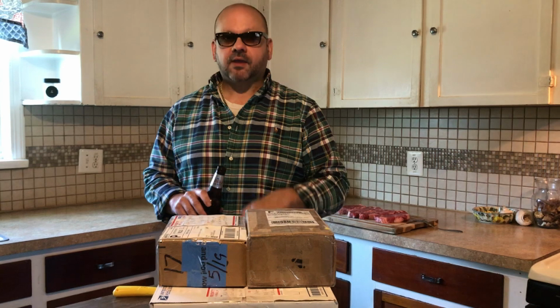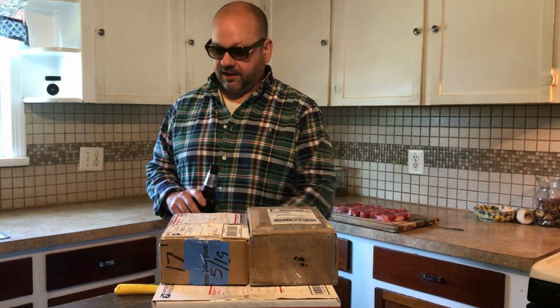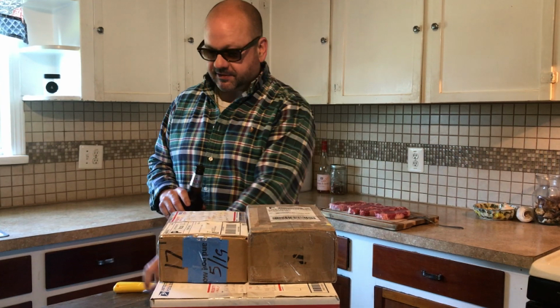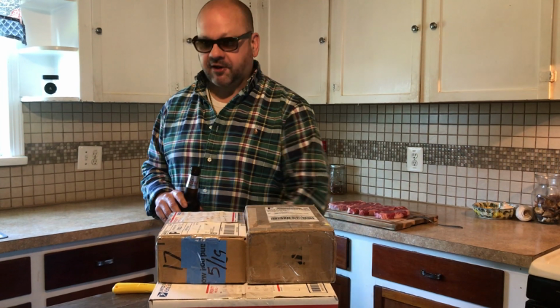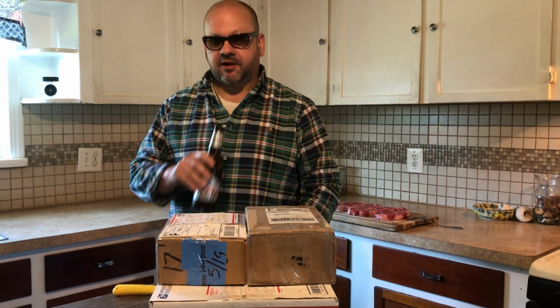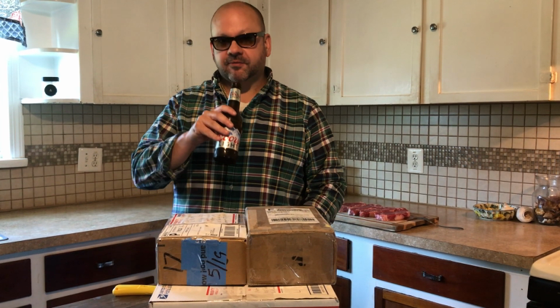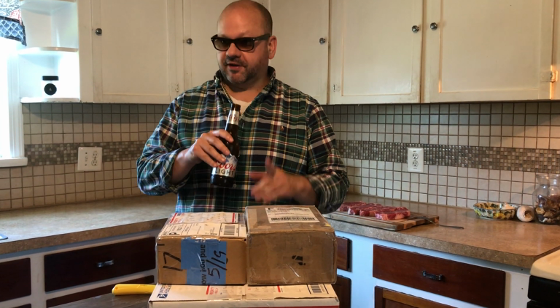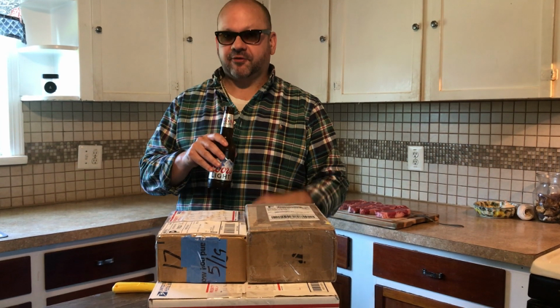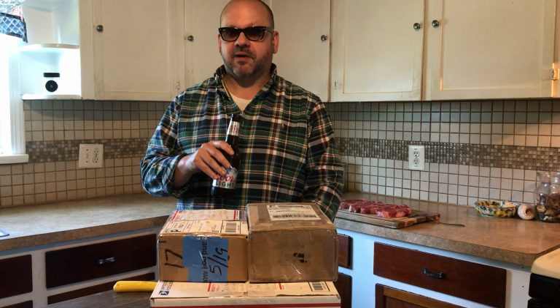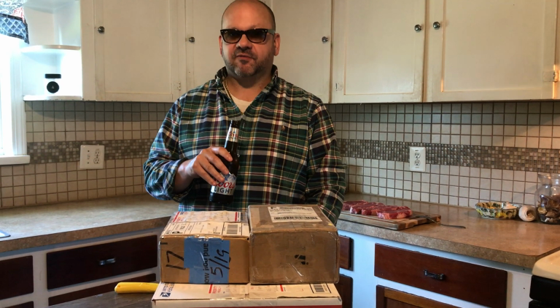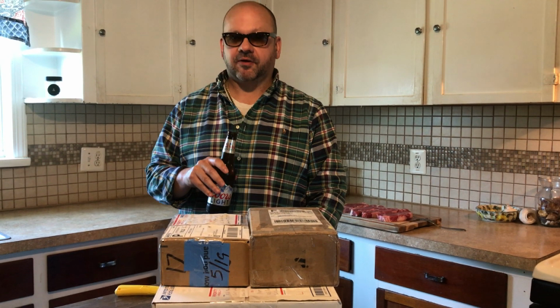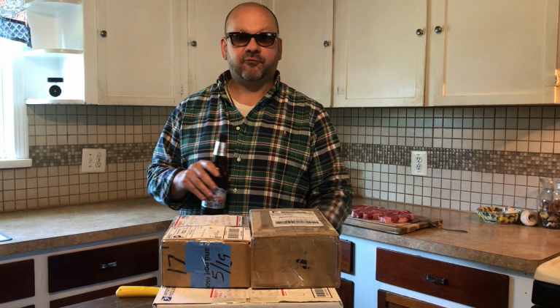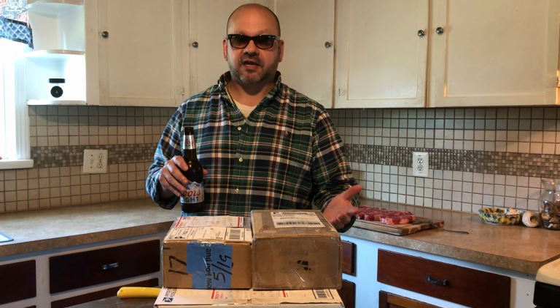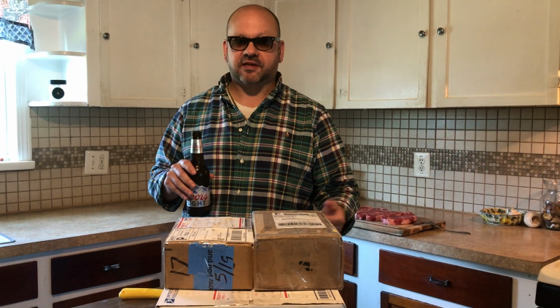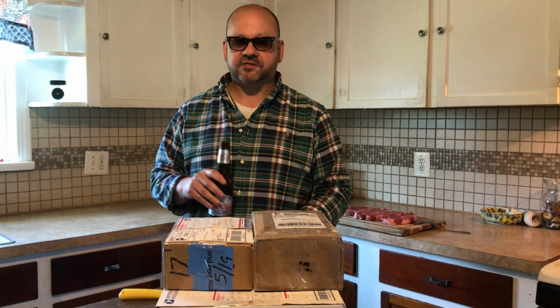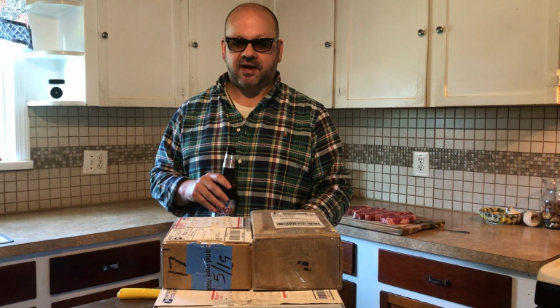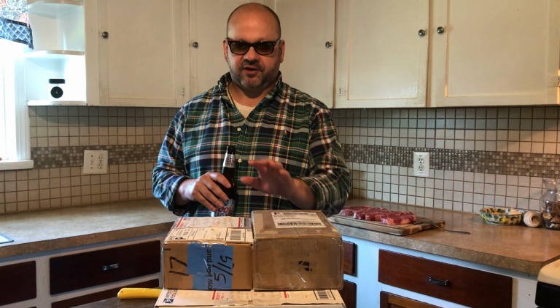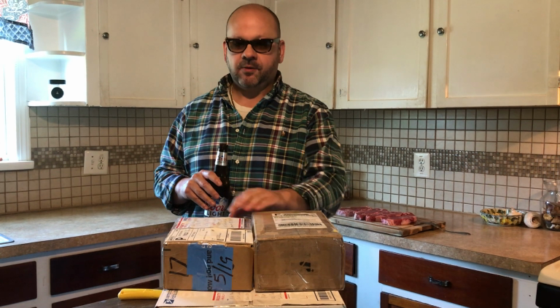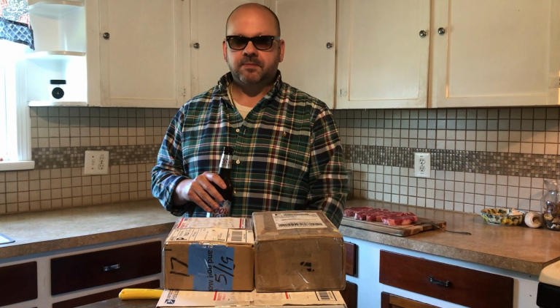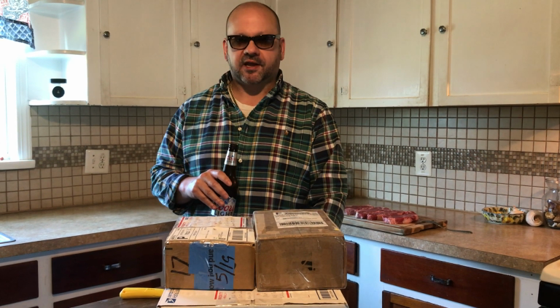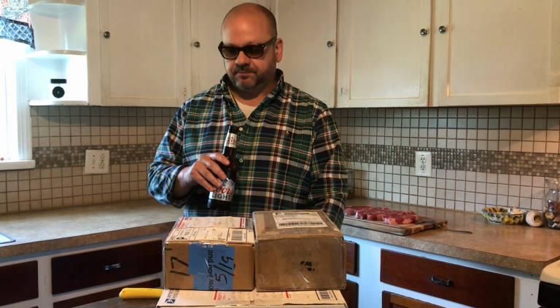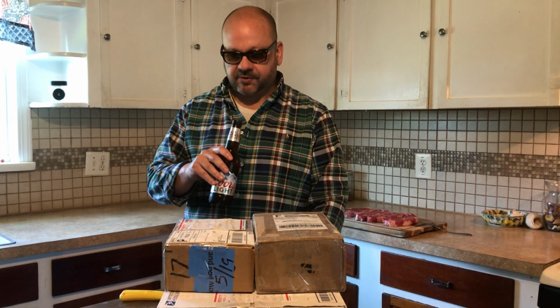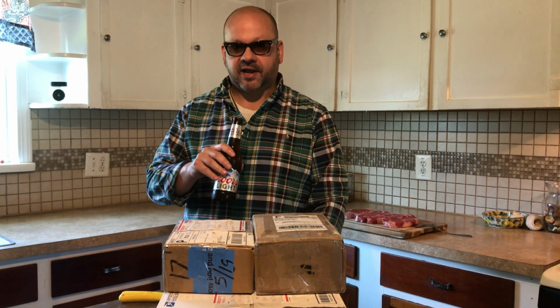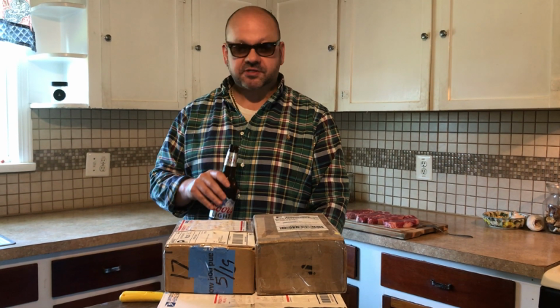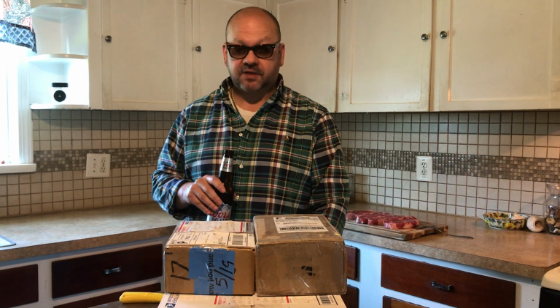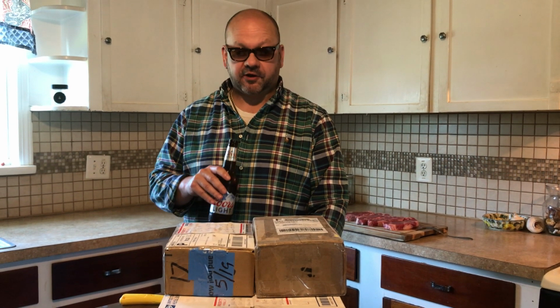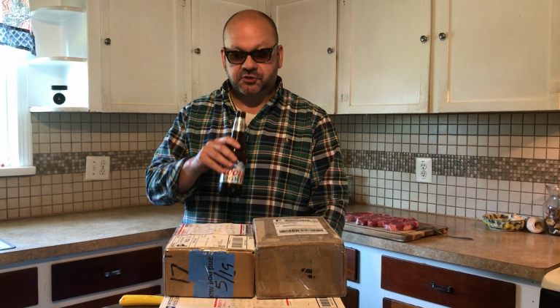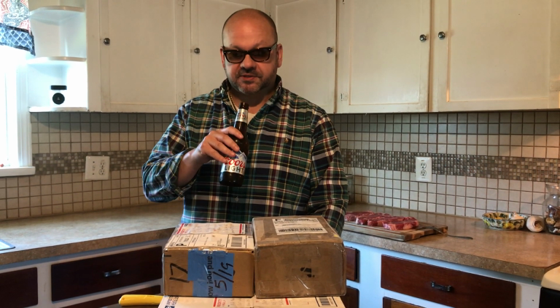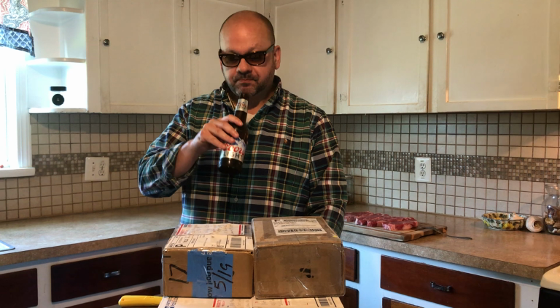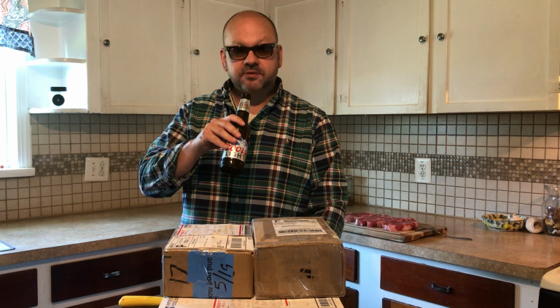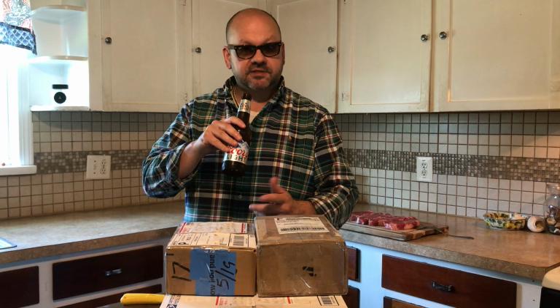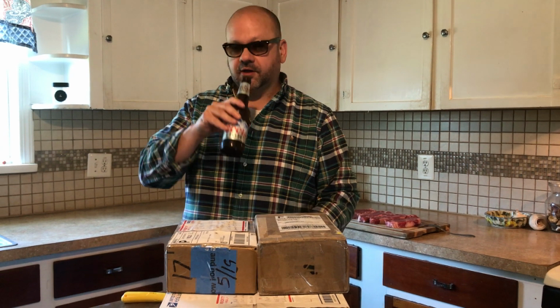Hey guys, Dagger Matt here with another unboxing video. Hopefully you guys liked yesterday's unboxing video. Today I got three more packages — not really 100% sure what's in them, so let's take a look.